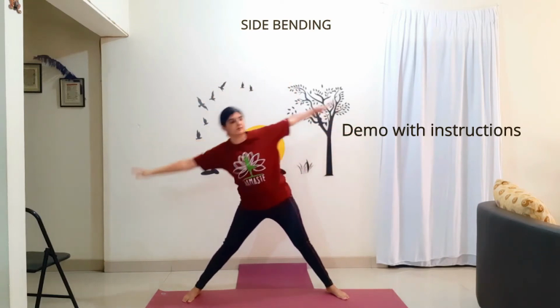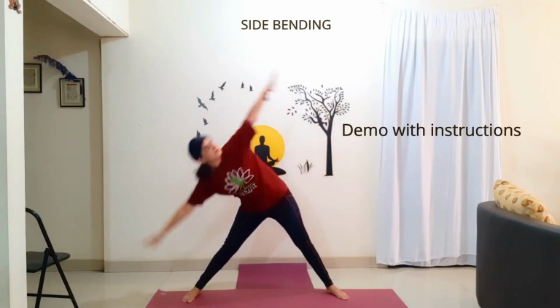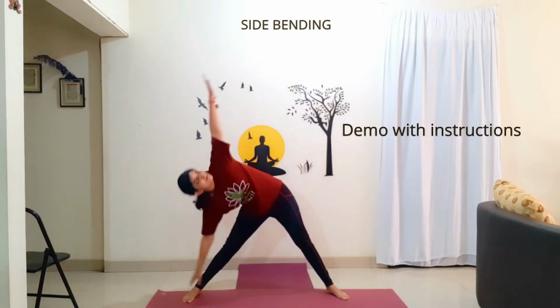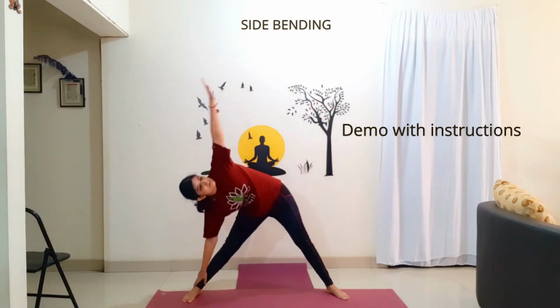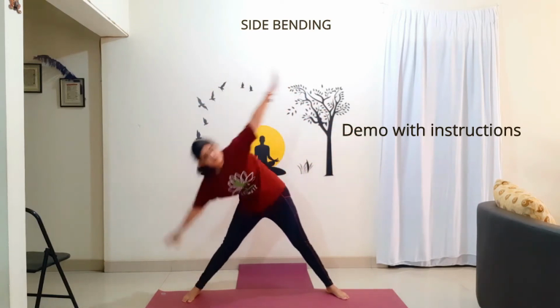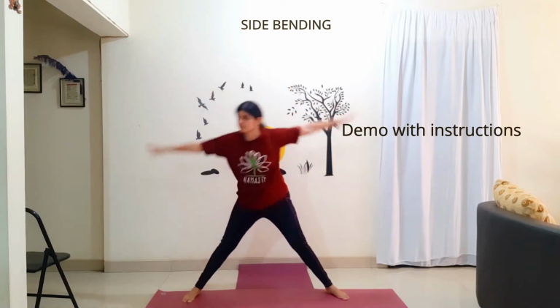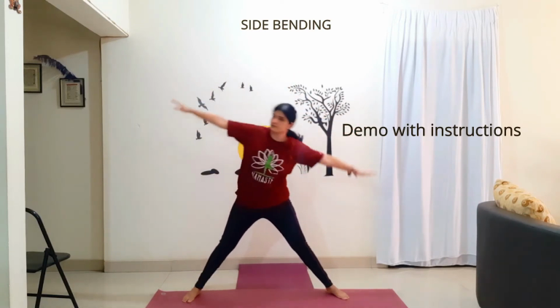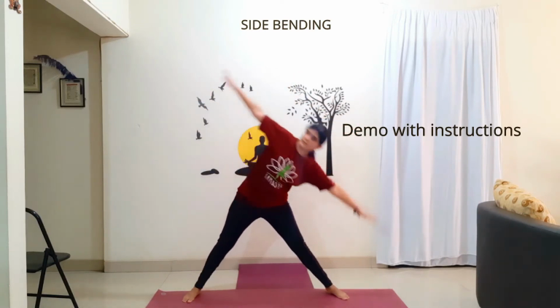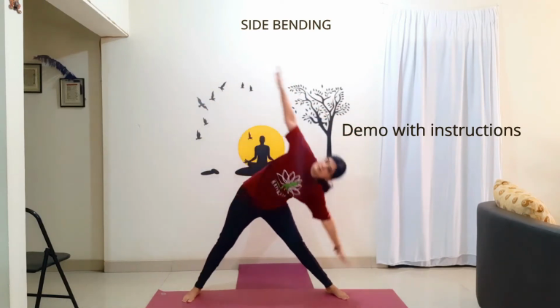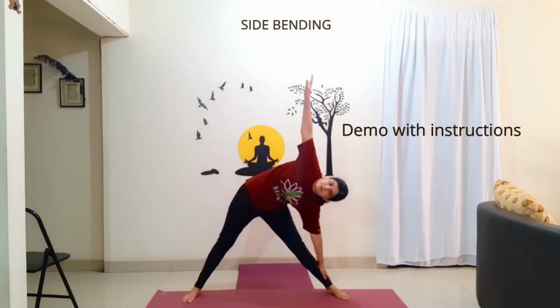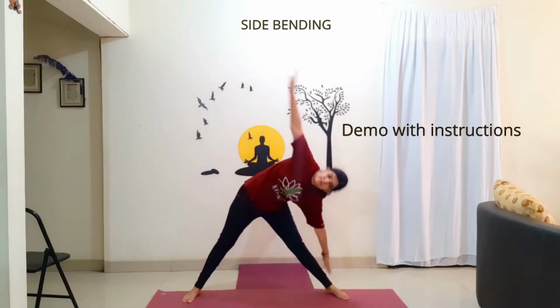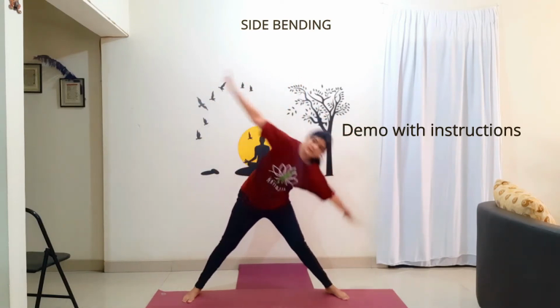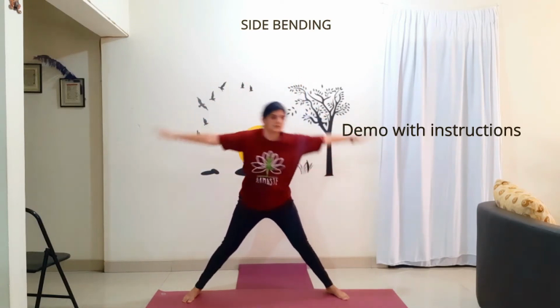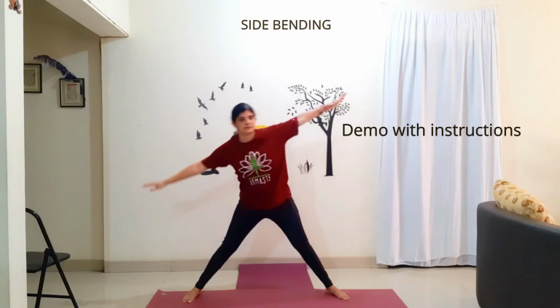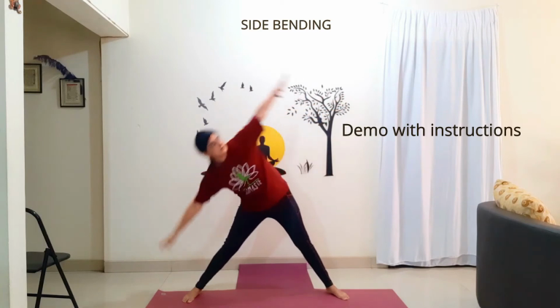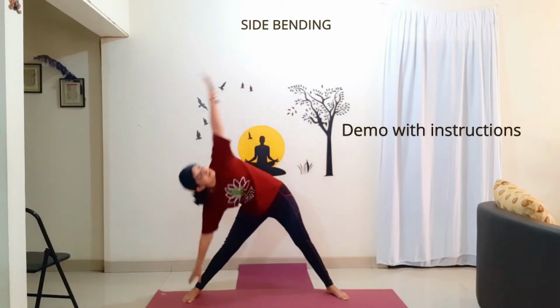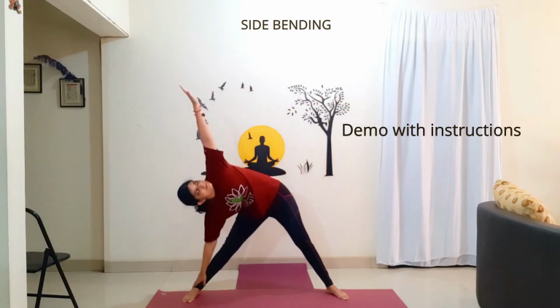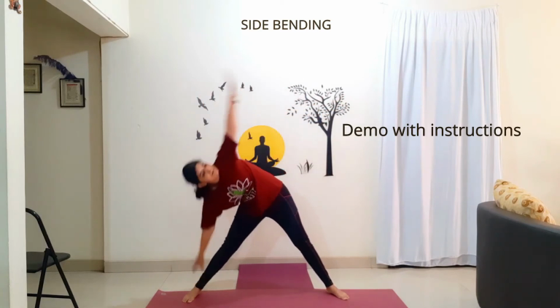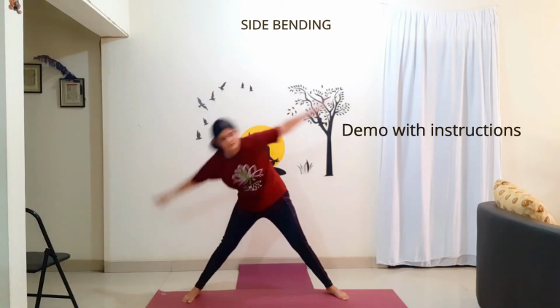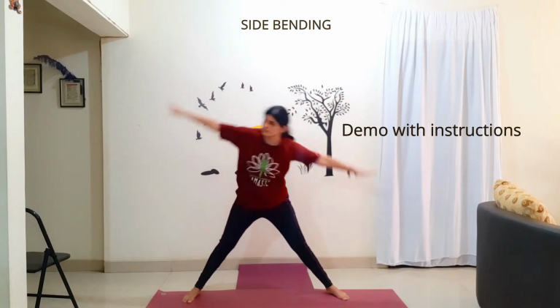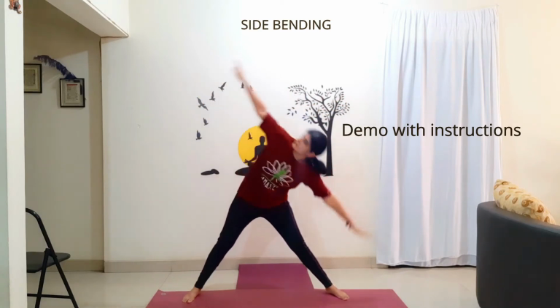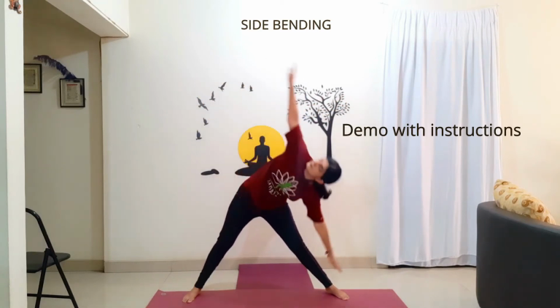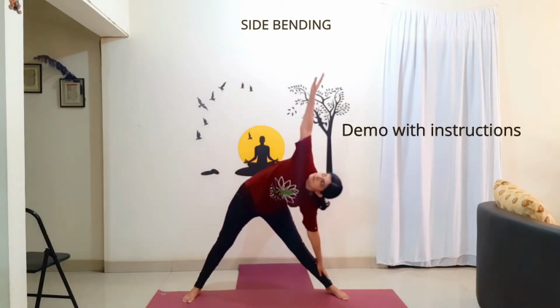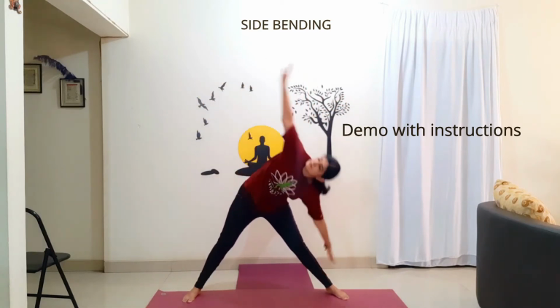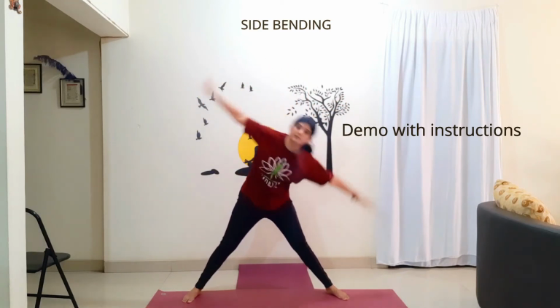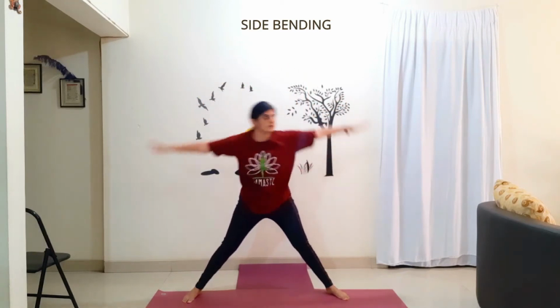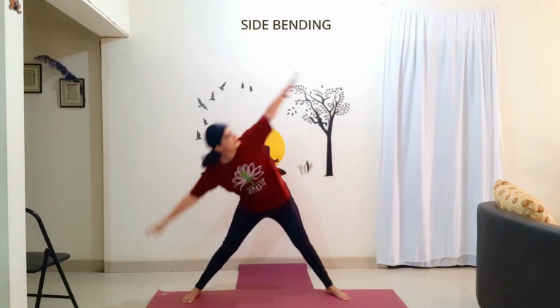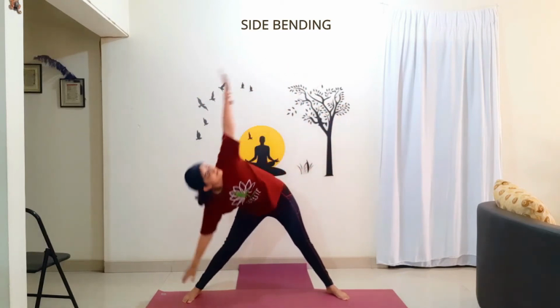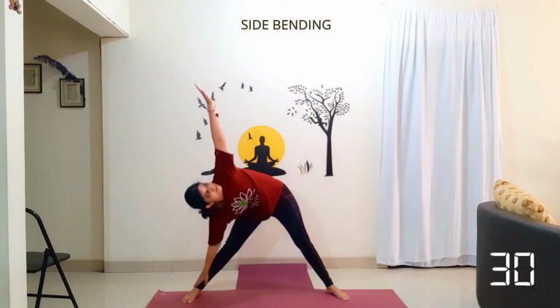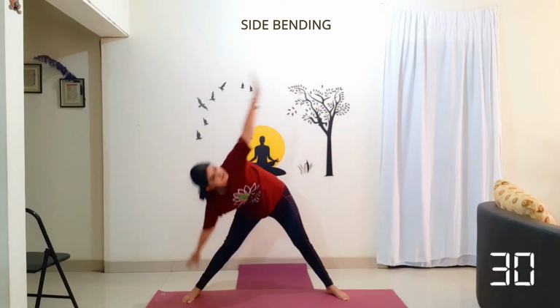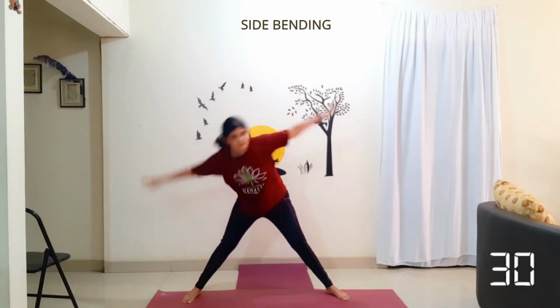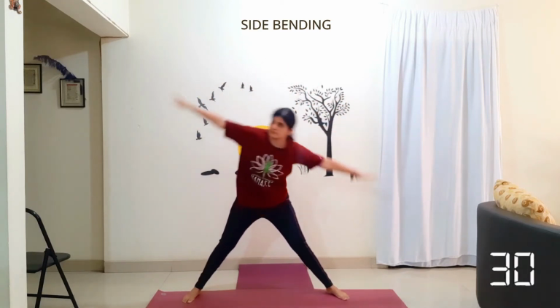Inhale, exhale, right. Inhale, exhale, left. Inhale, exhale, right. Inhale, exhale, left. Continue at your own pace.